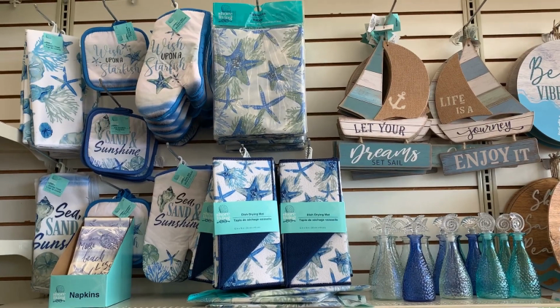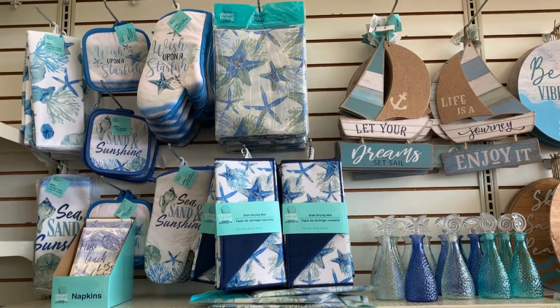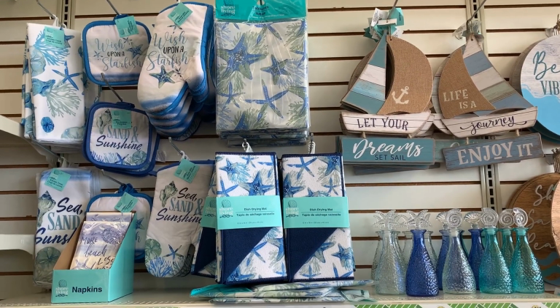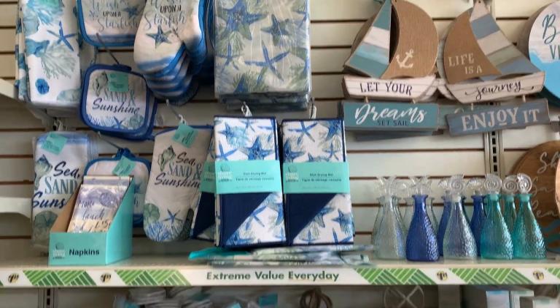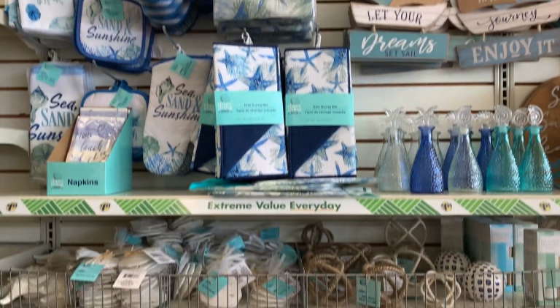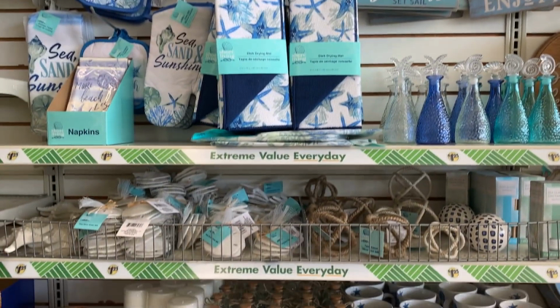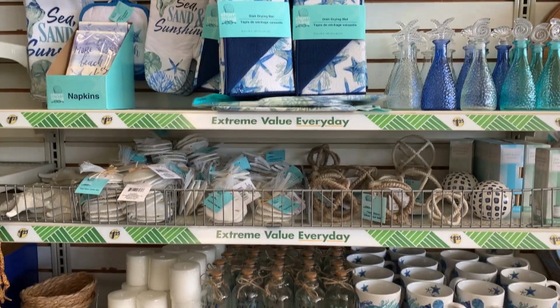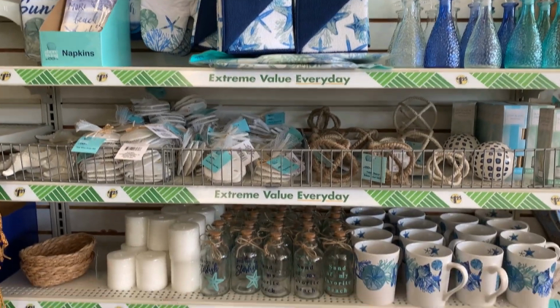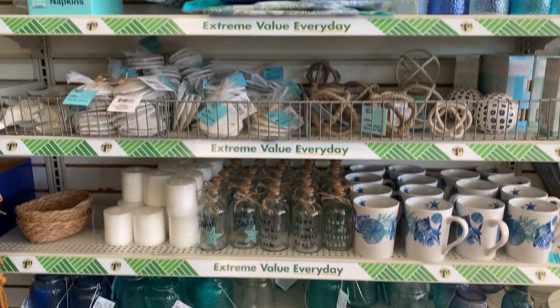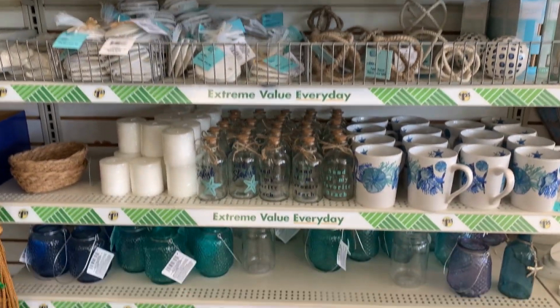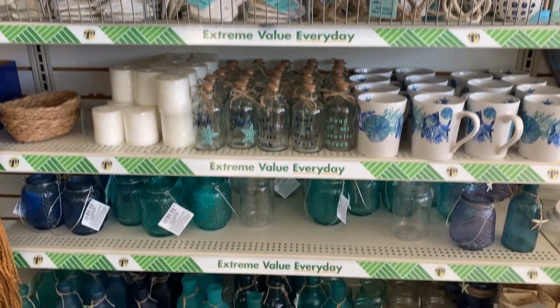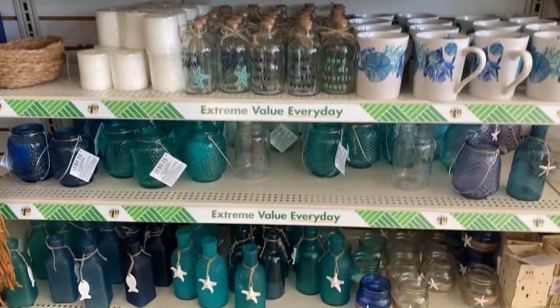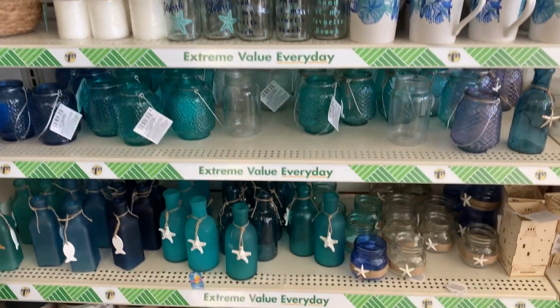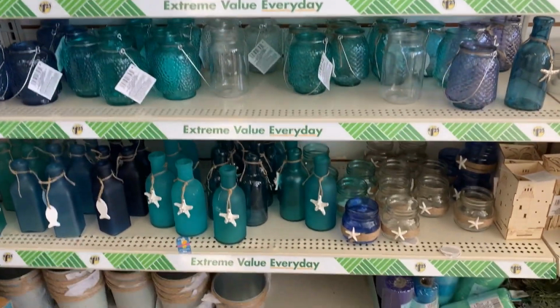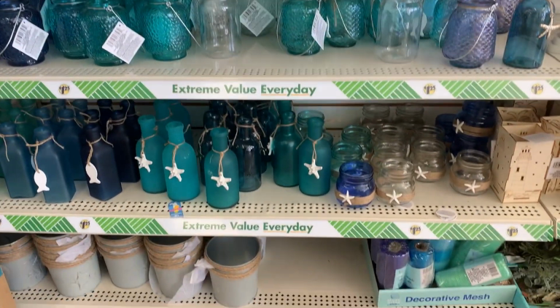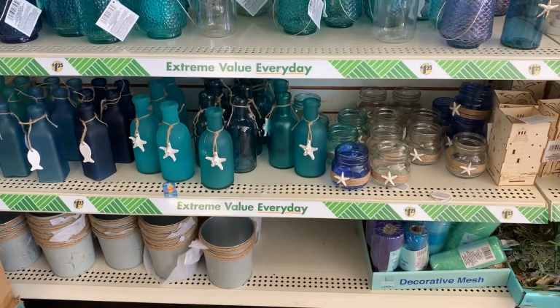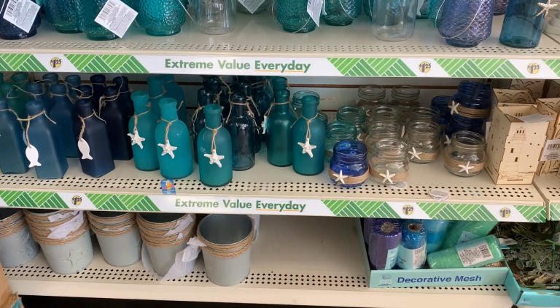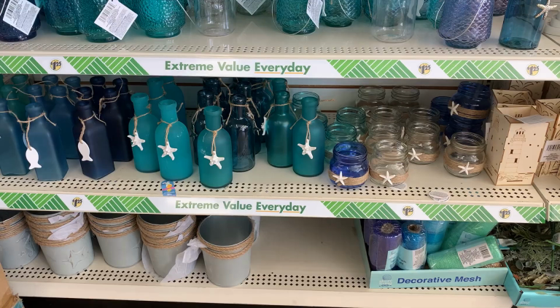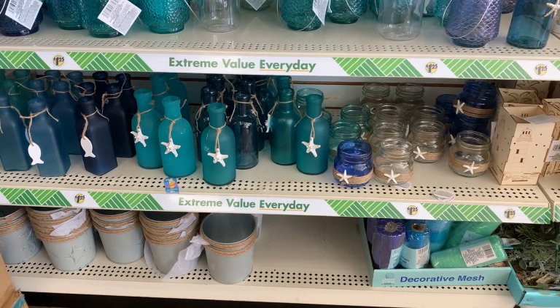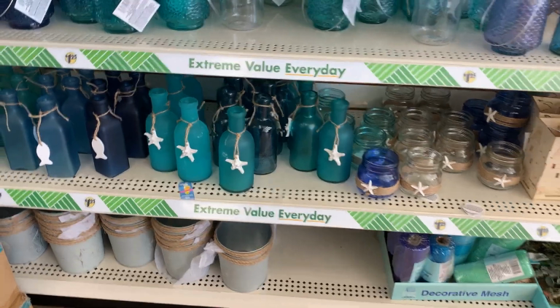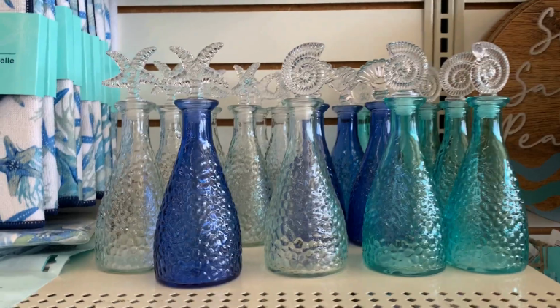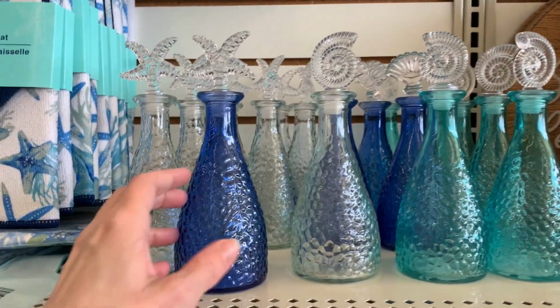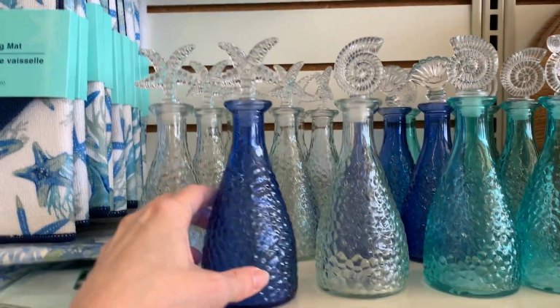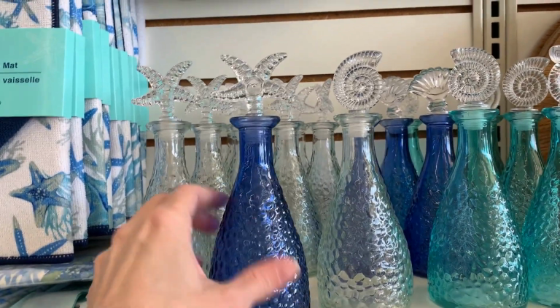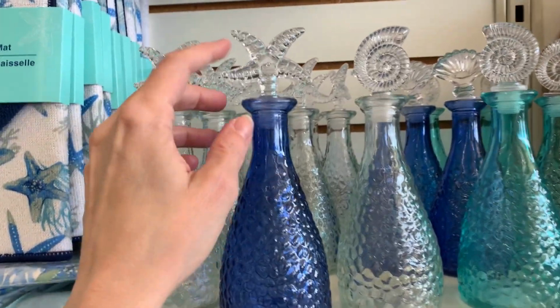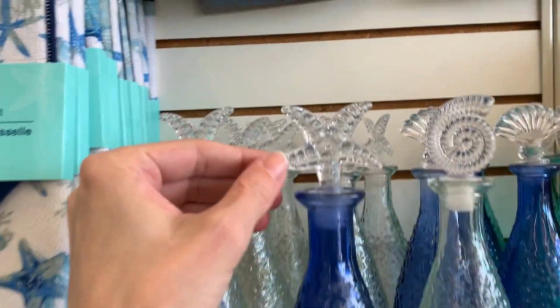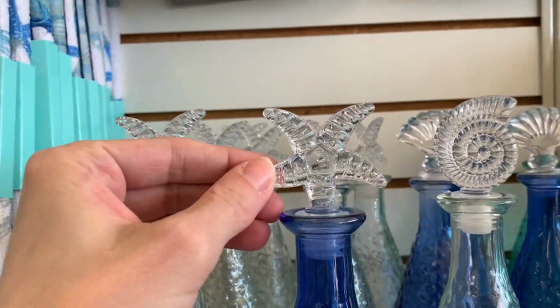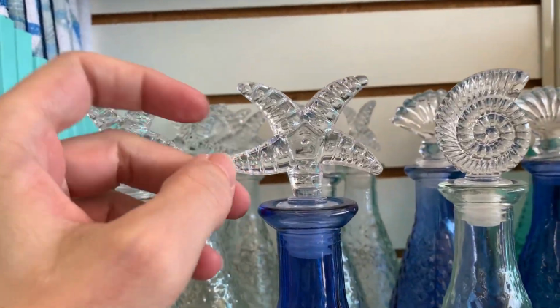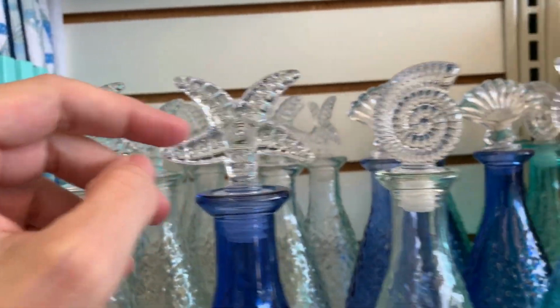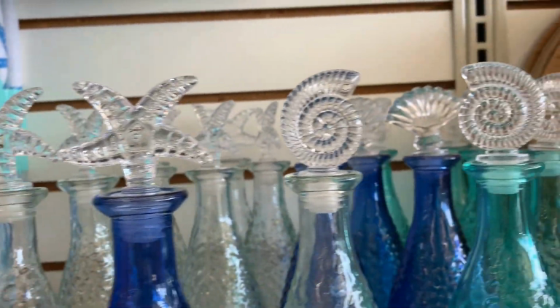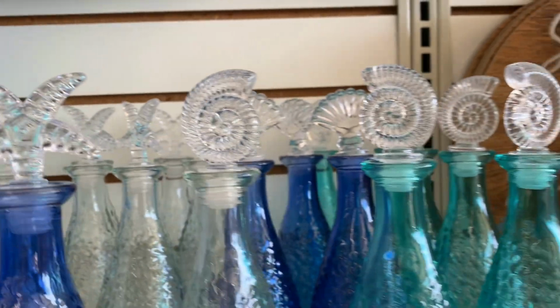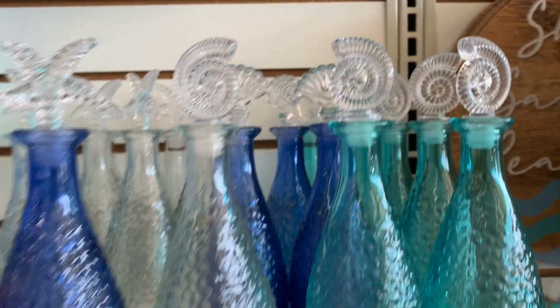Okay, that's it for the red, white, and blue items. Now let's look at the other nice summer decor they've got — the beach, coastal, and nautical items. You can see there are lots of beautiful shades of blue and white in this collection.